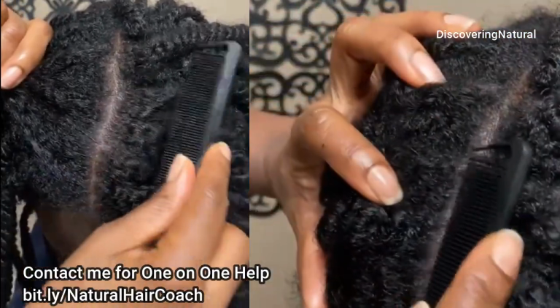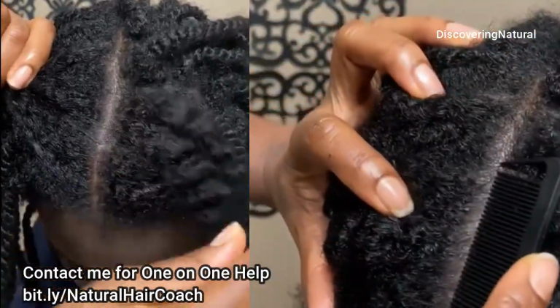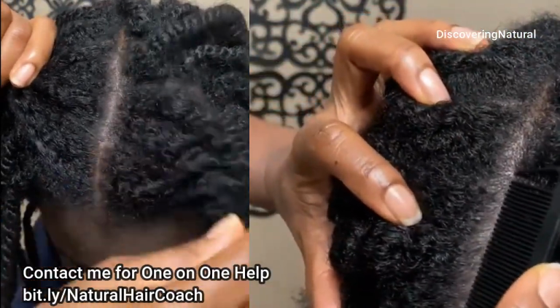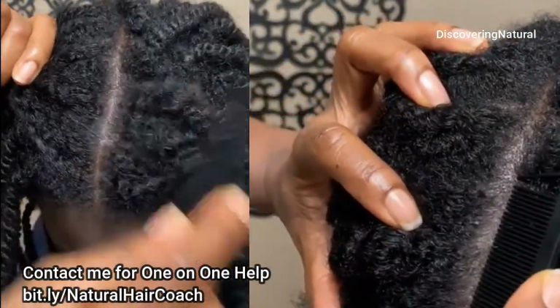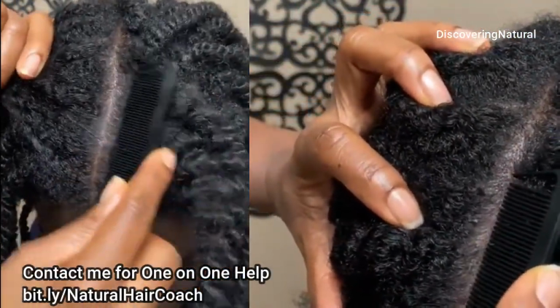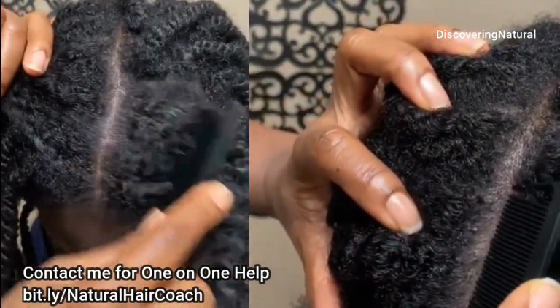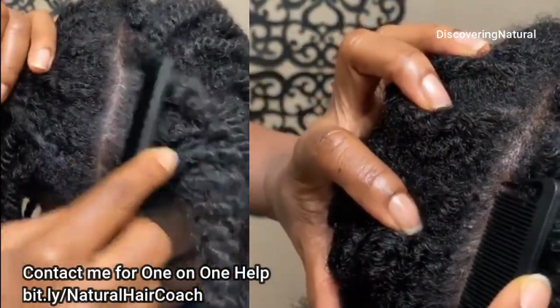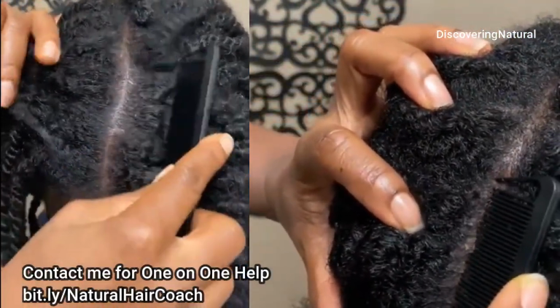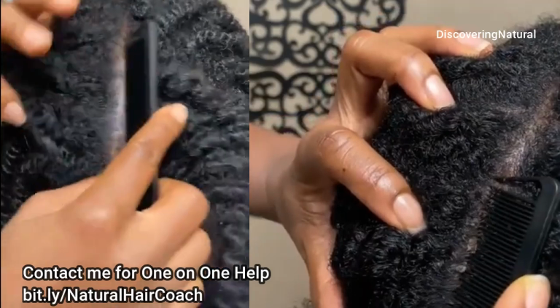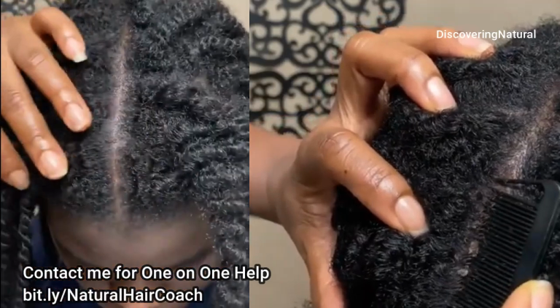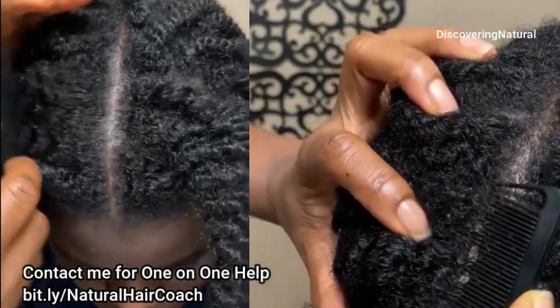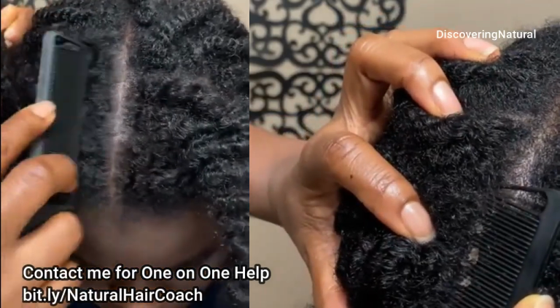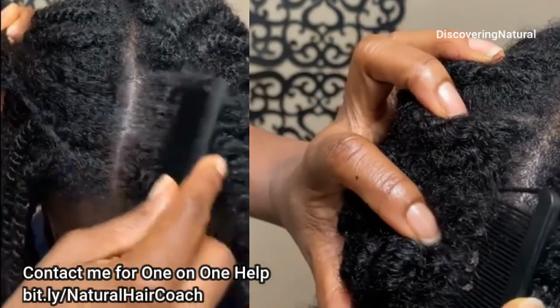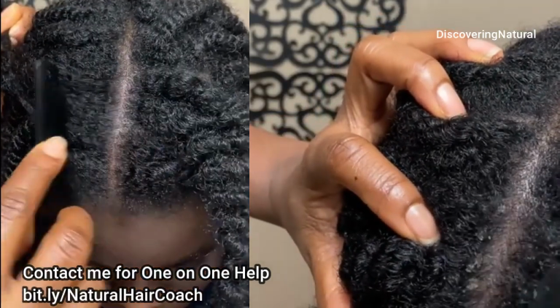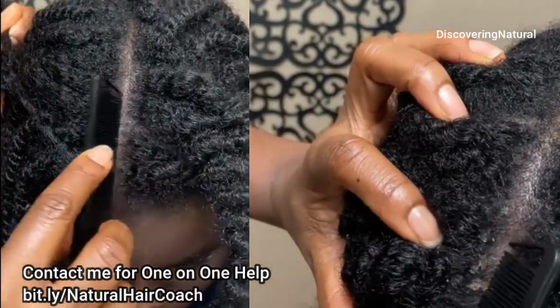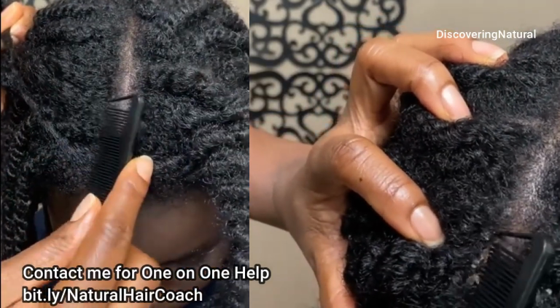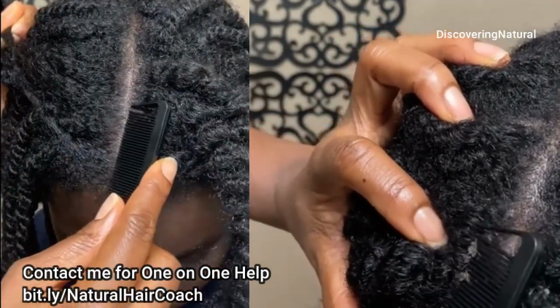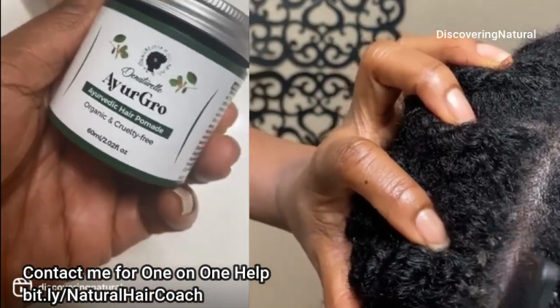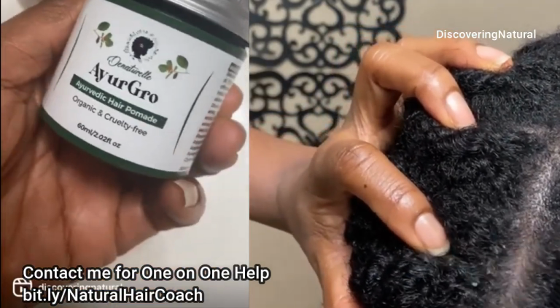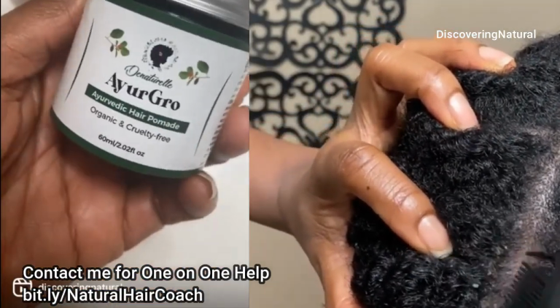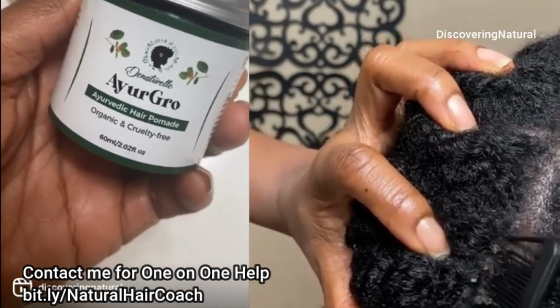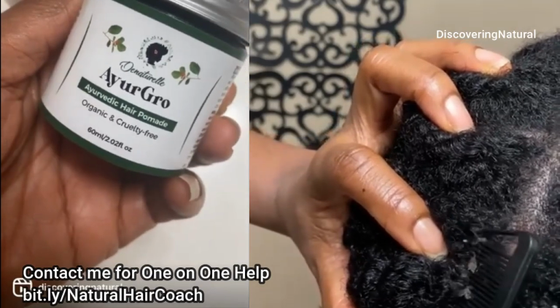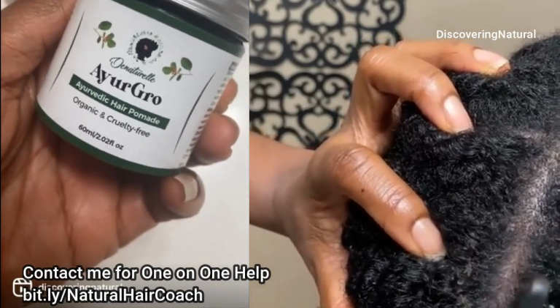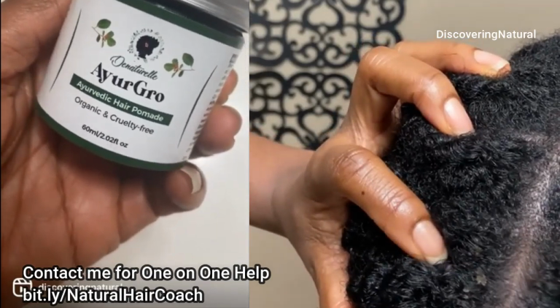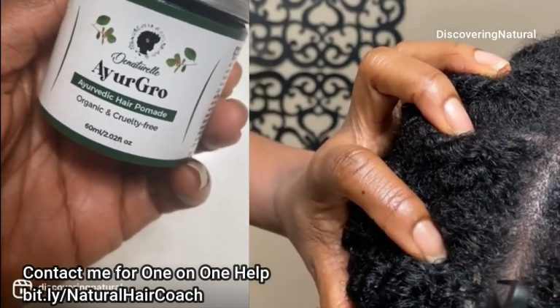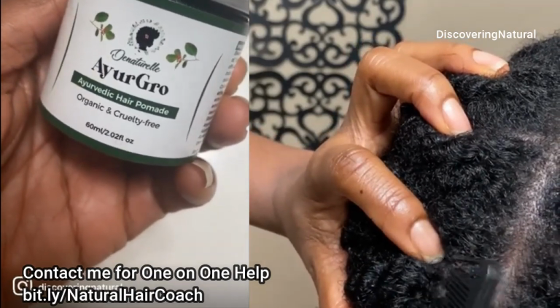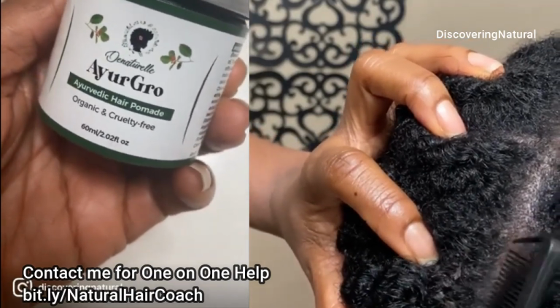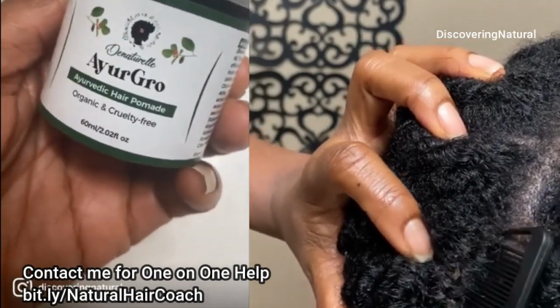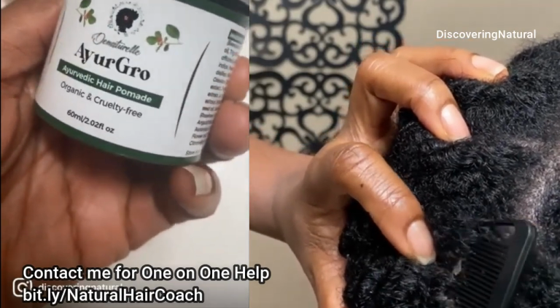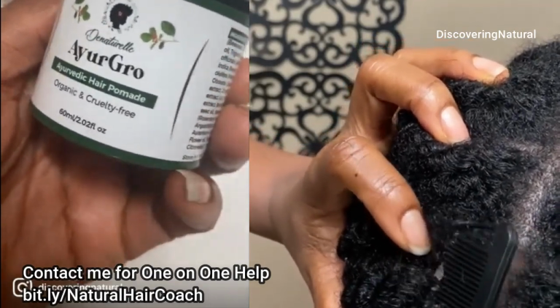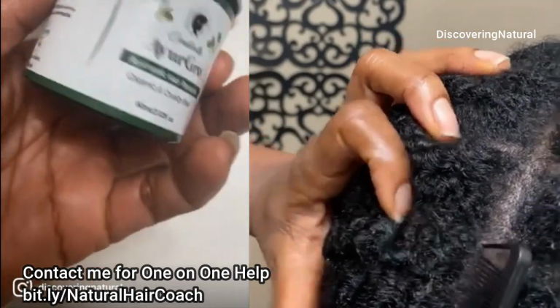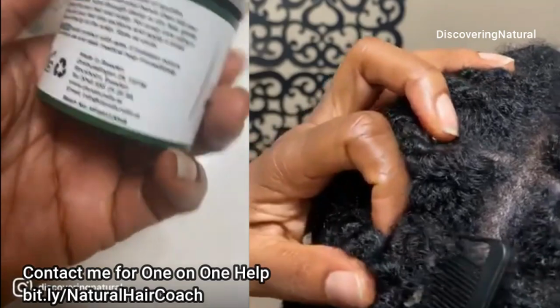The first reason is if you have excessive oil production. When you have overactive sebaceous glands, this can produce too much oil and that can lead to clogged up hair follicles.